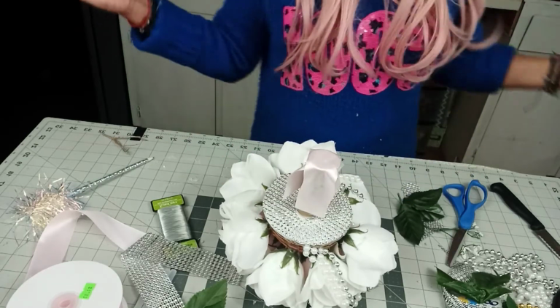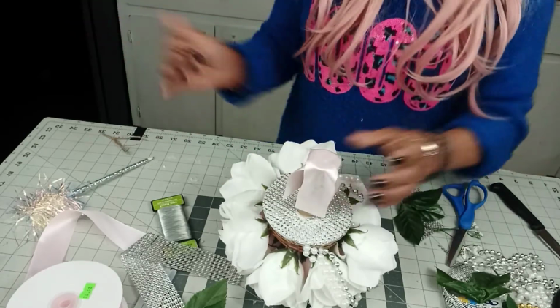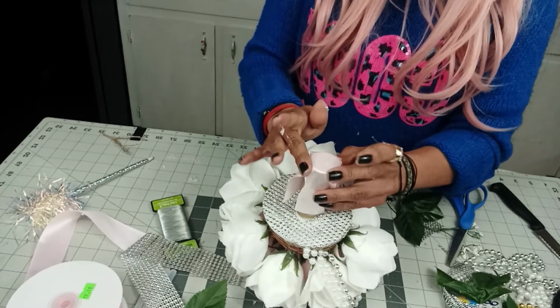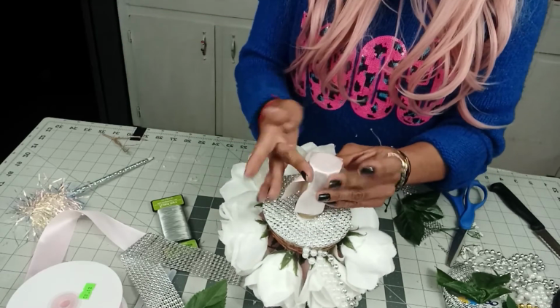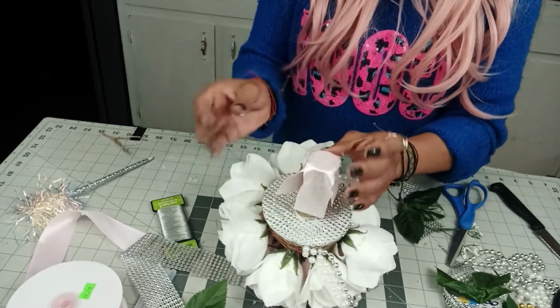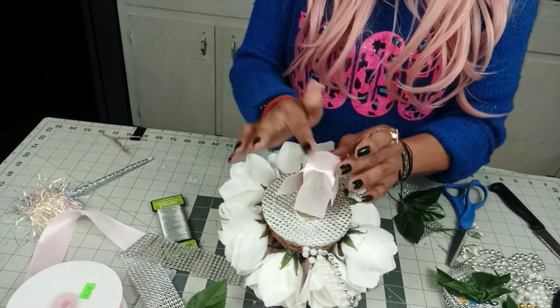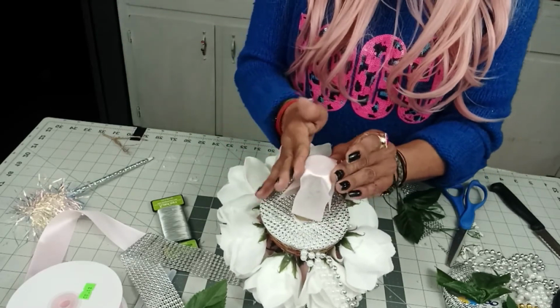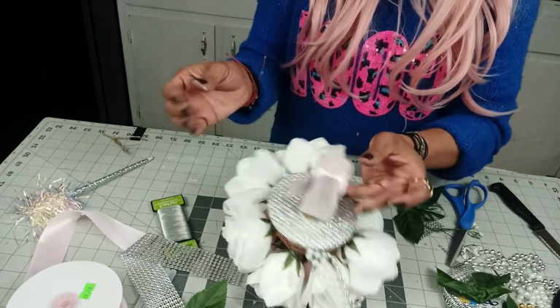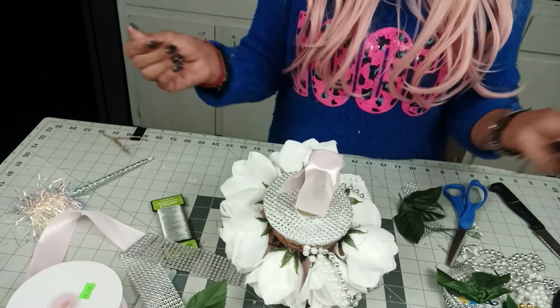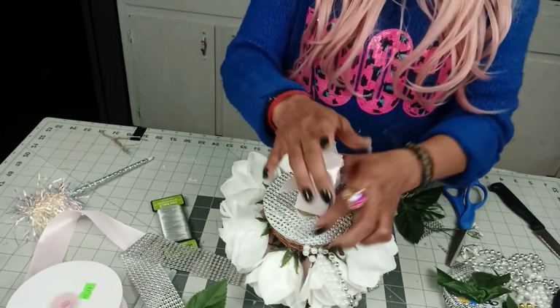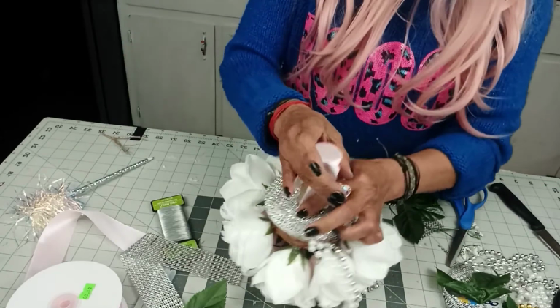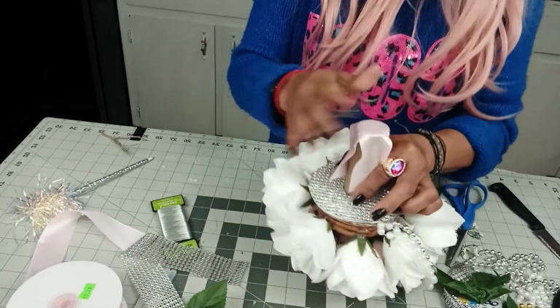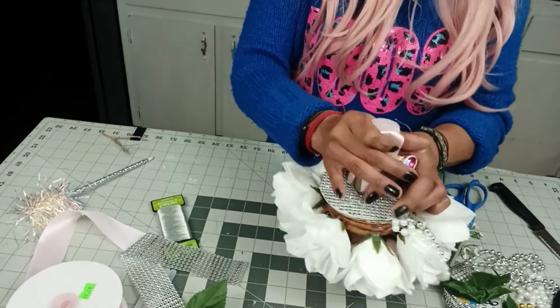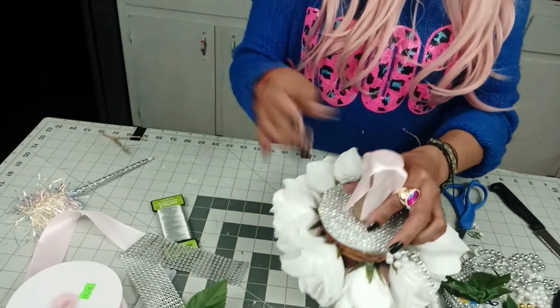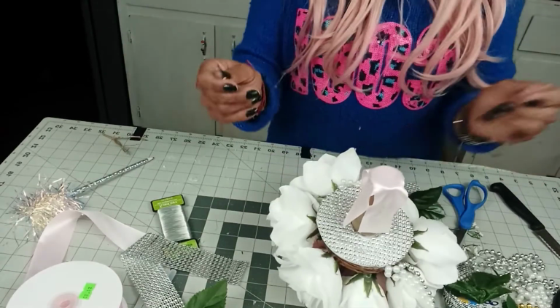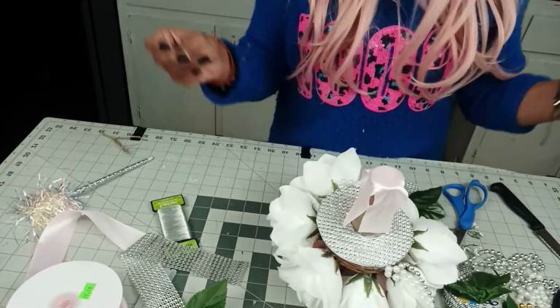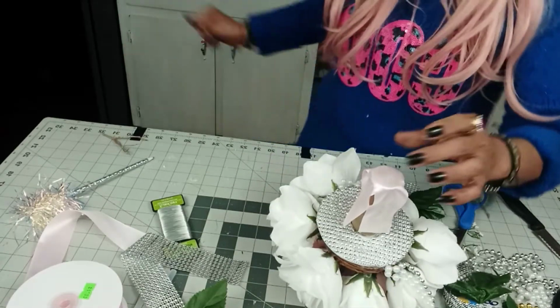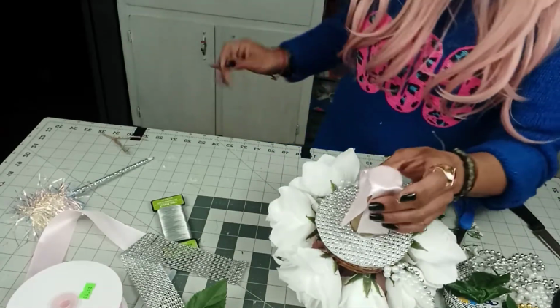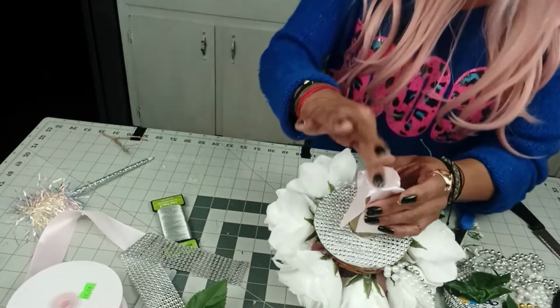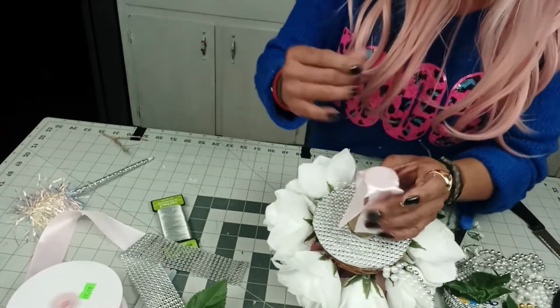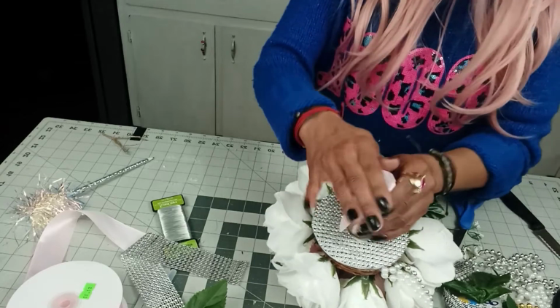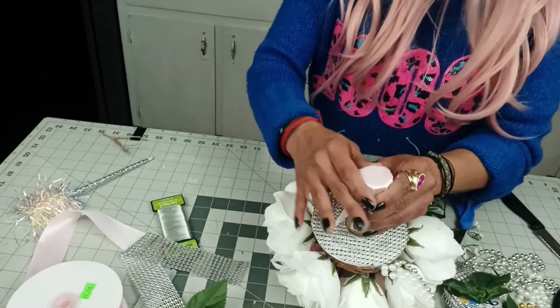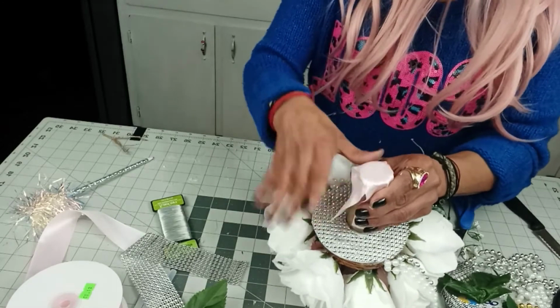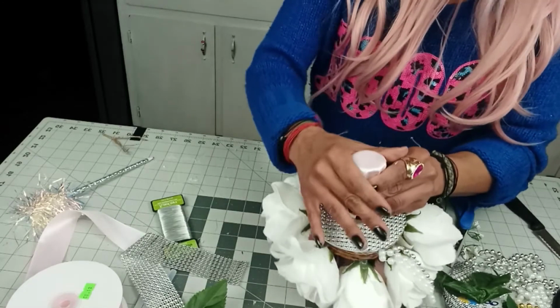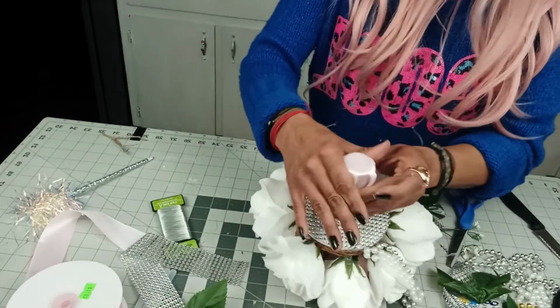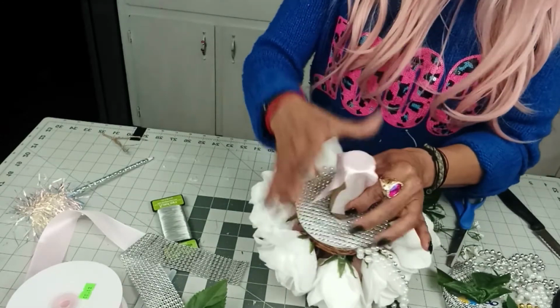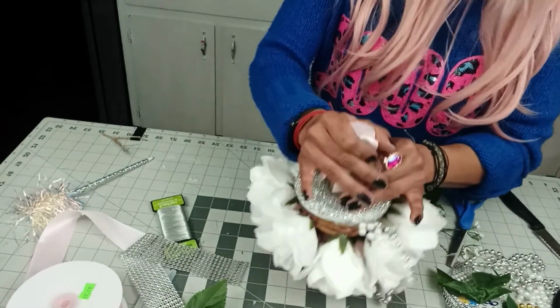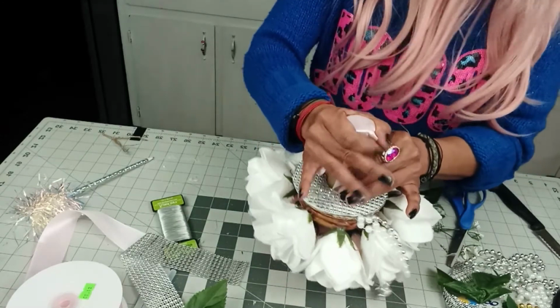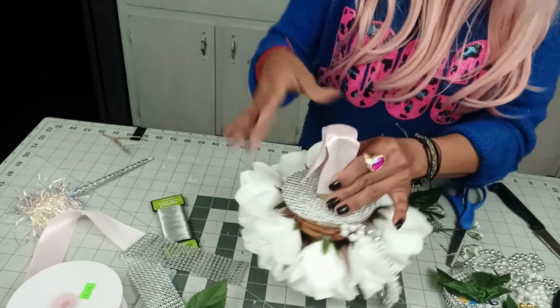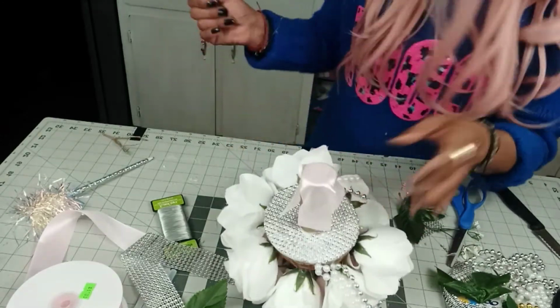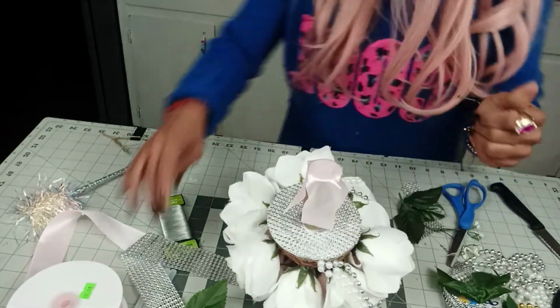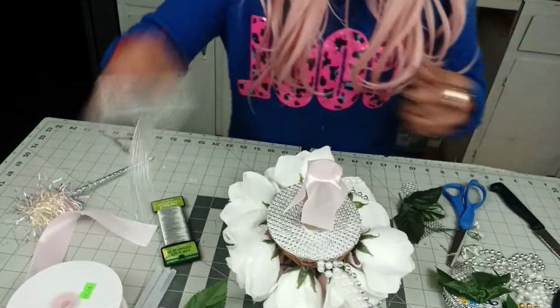If you're using a very hot, high-heat glue gun, please be careful, guys, because I probably don't even have fingerprints anymore. I must have lost them about 20 years ago!